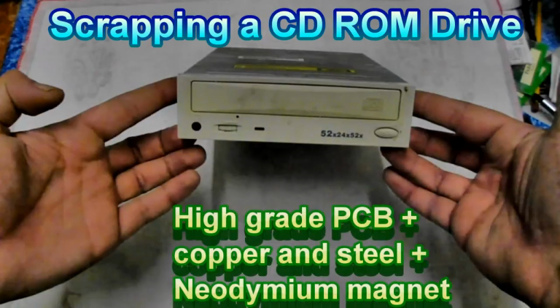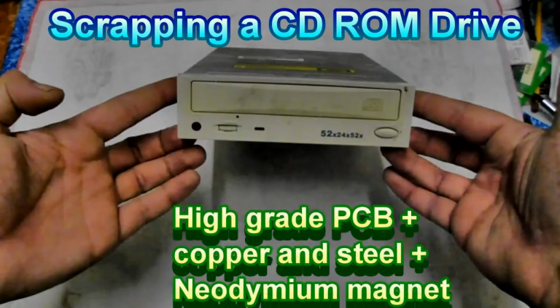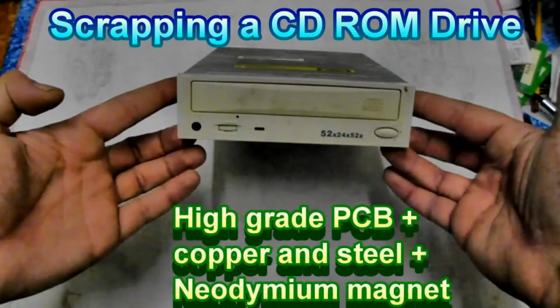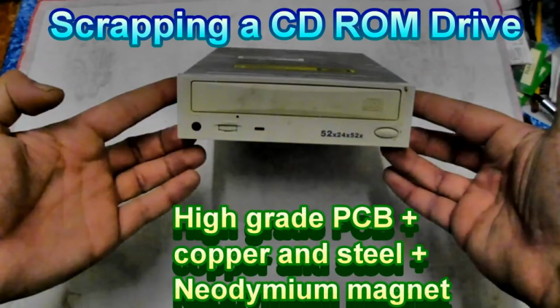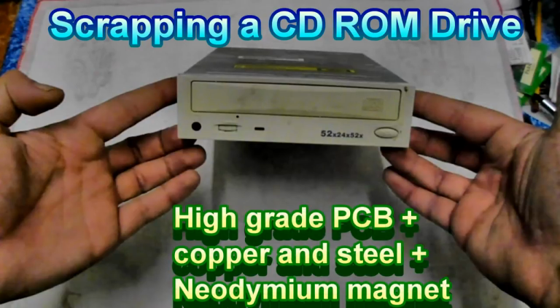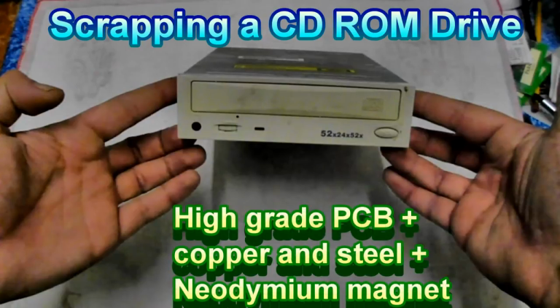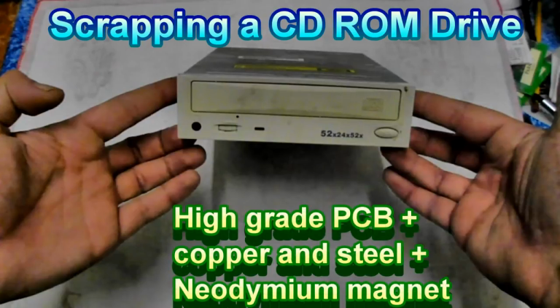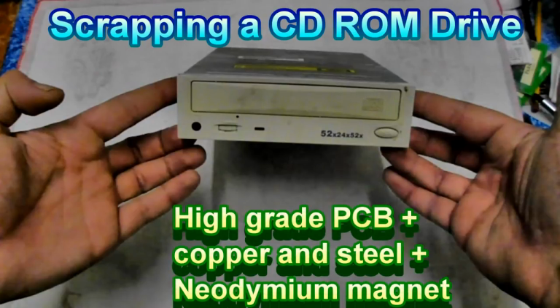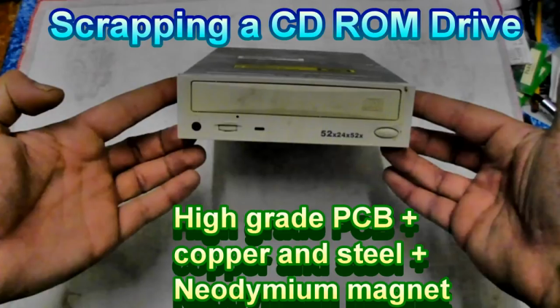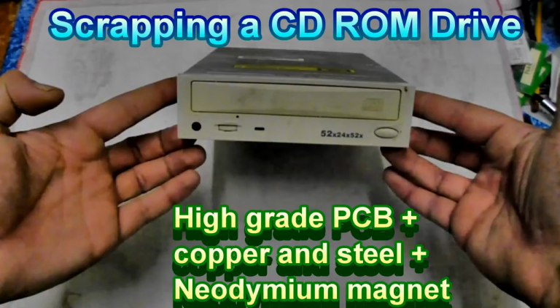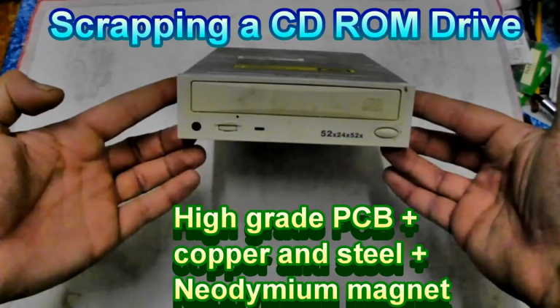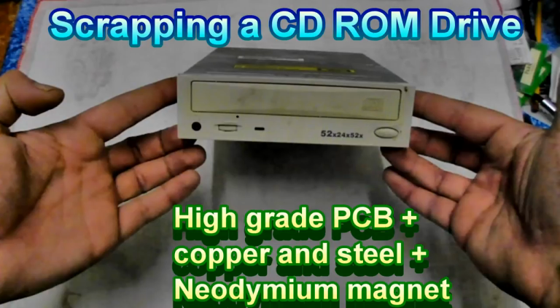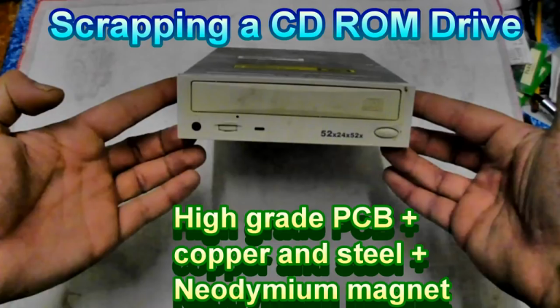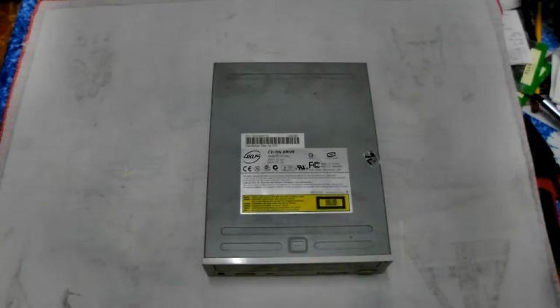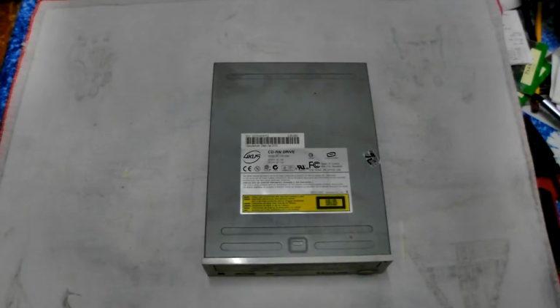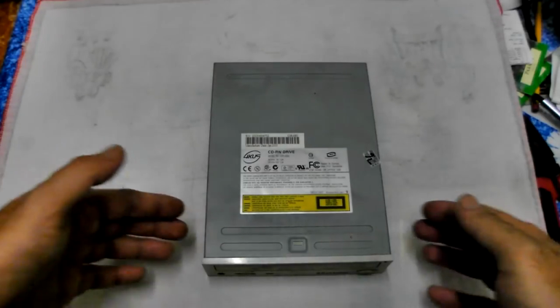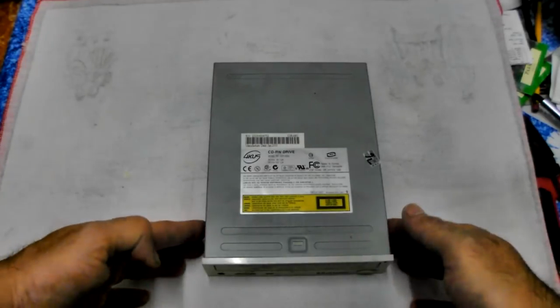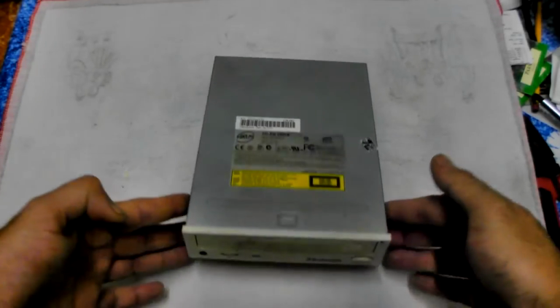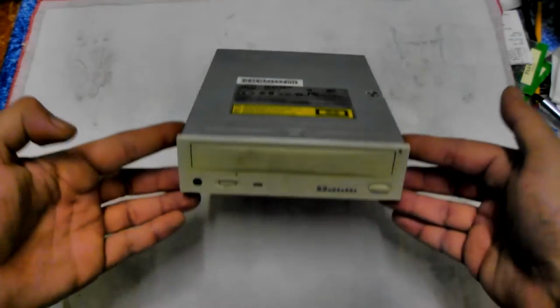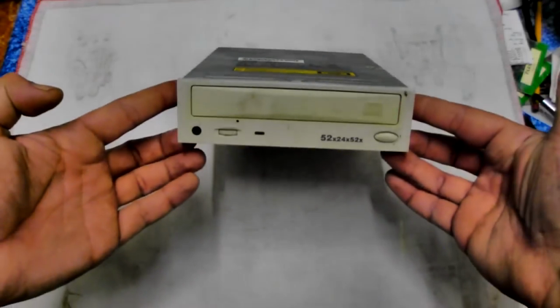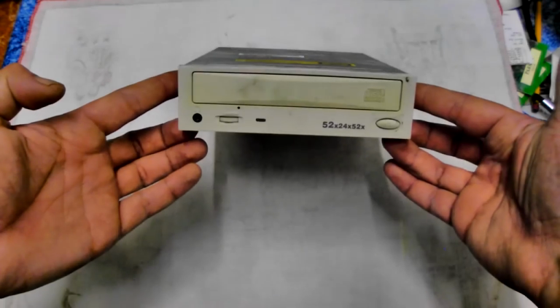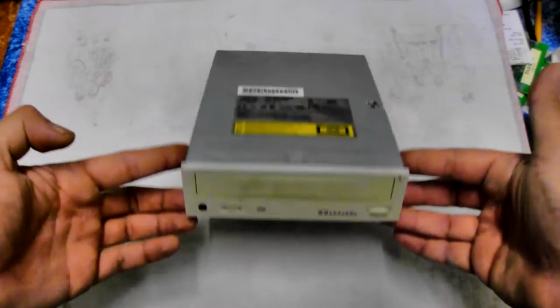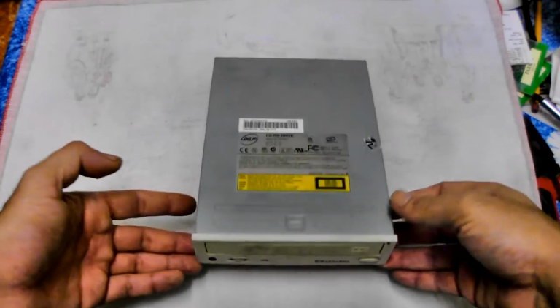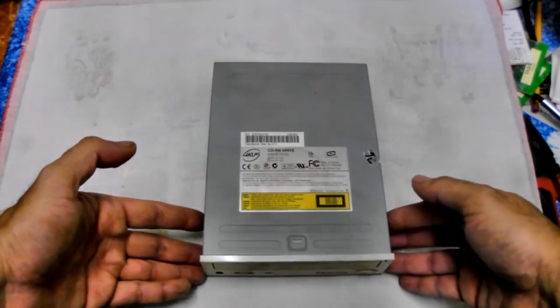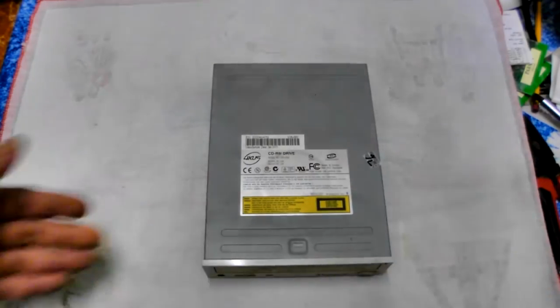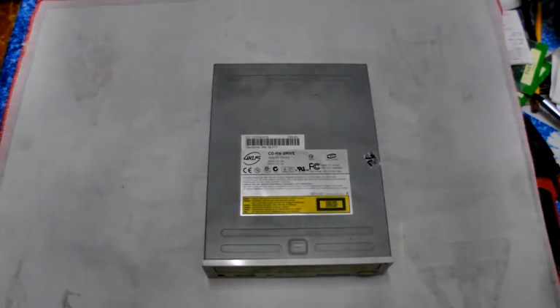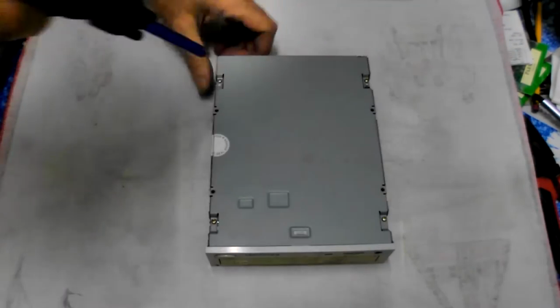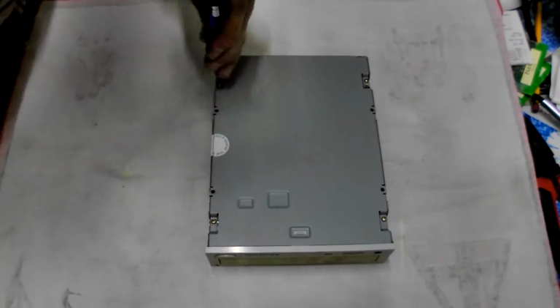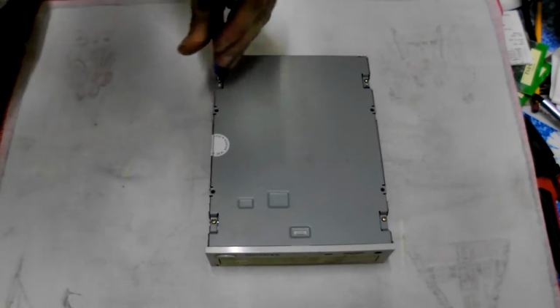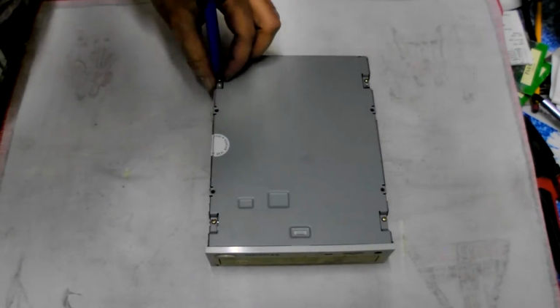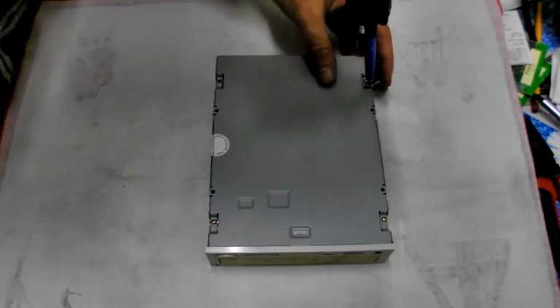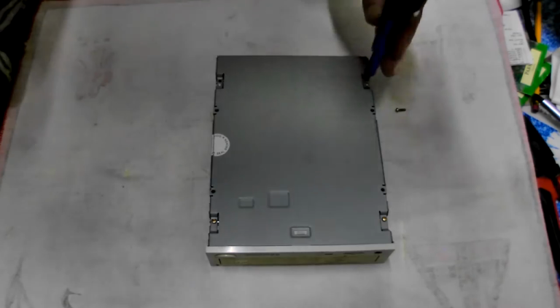Today I'm scrapping a CD-ROM drive for its high grade PCB, copper, steel and a surprise neodymium magnet. First of all, grab yourself a CD-ROM drive, preferably a faulty one or out of the scrap pile.